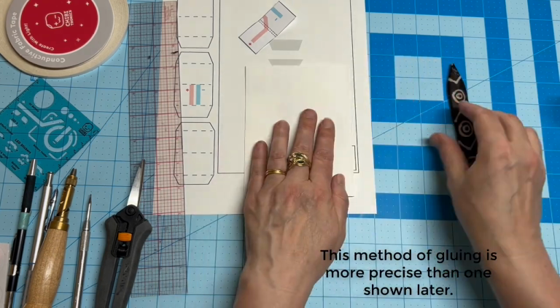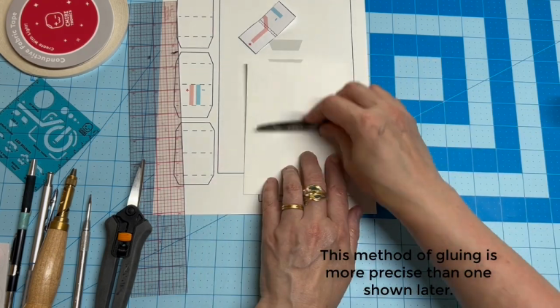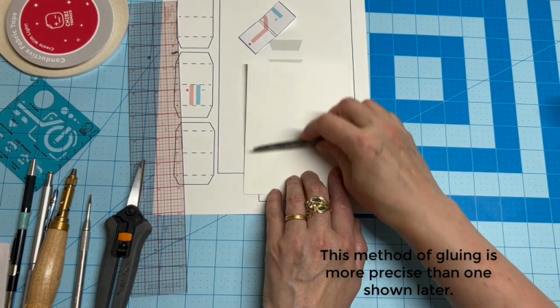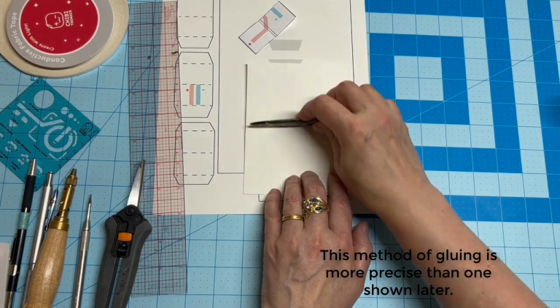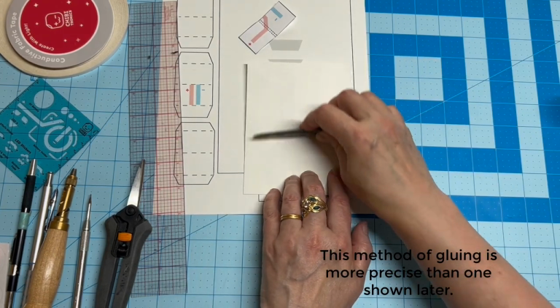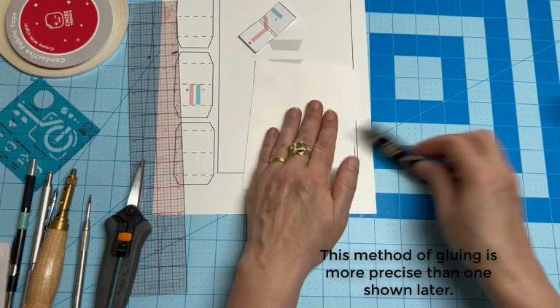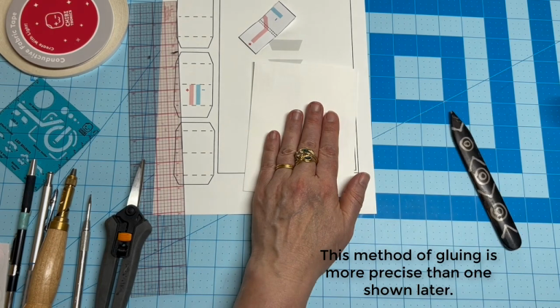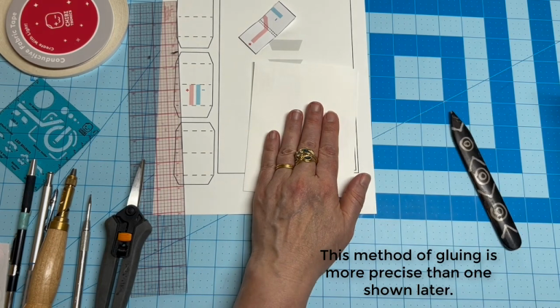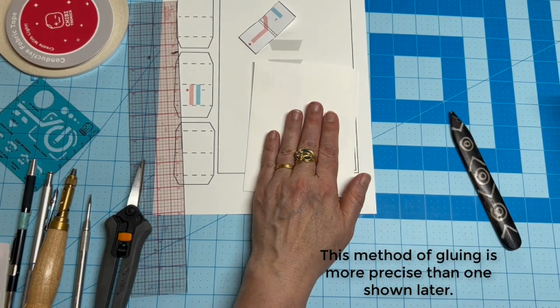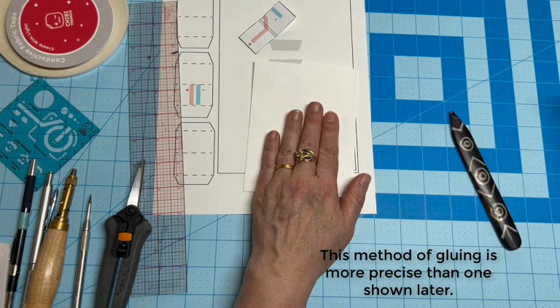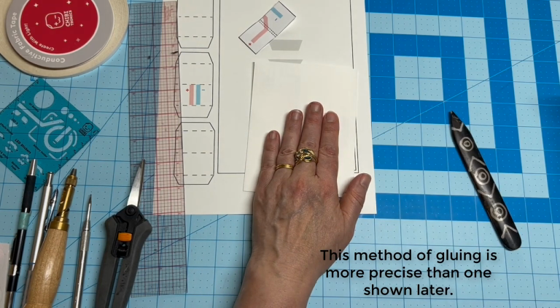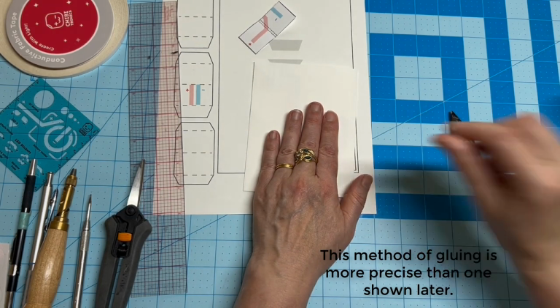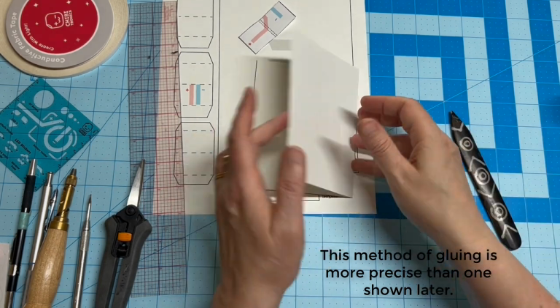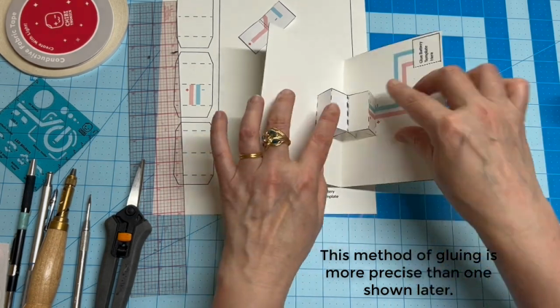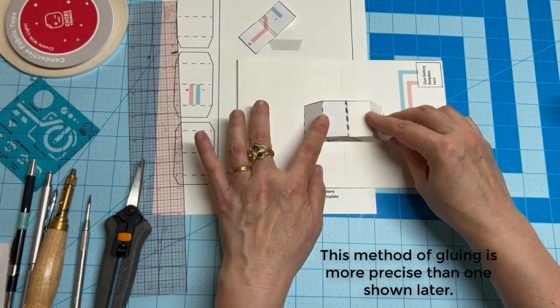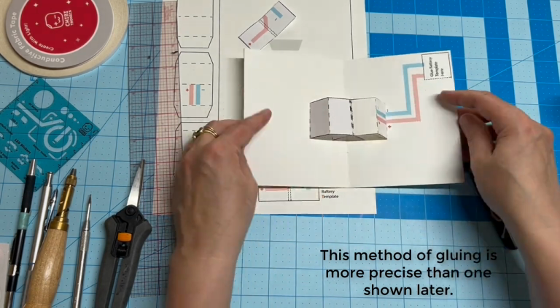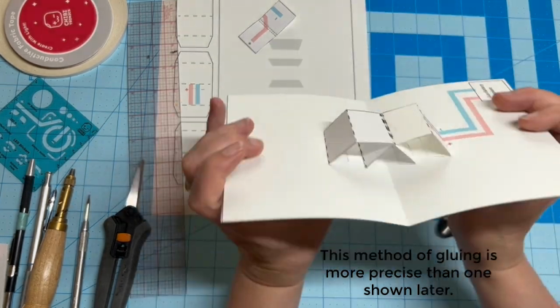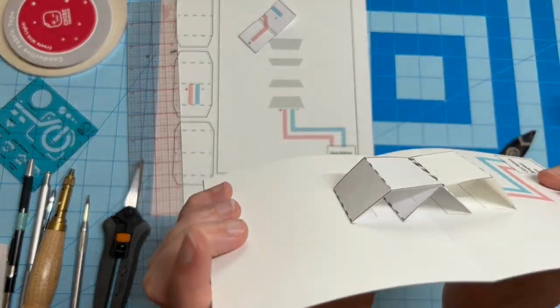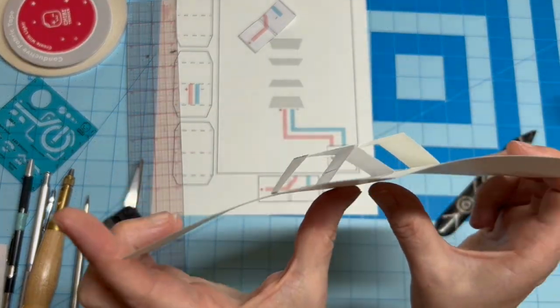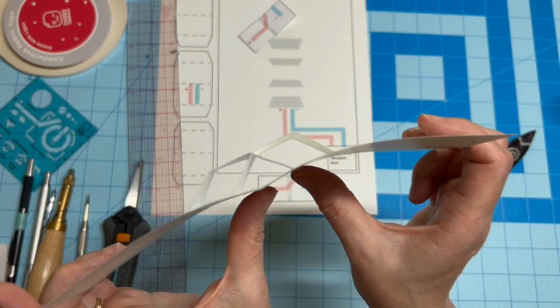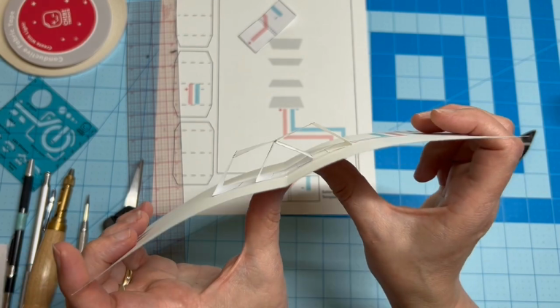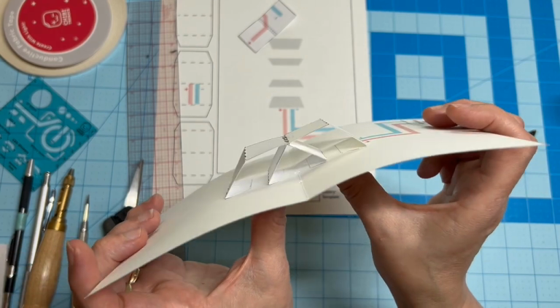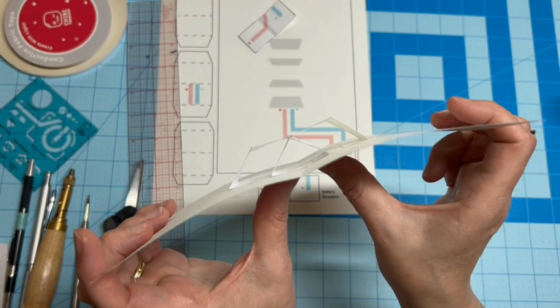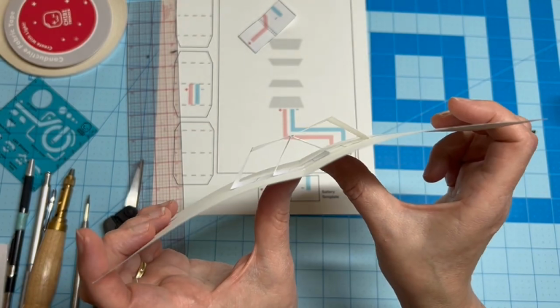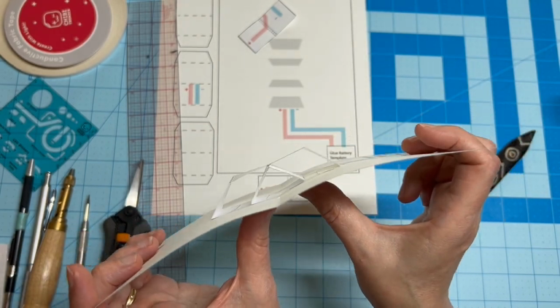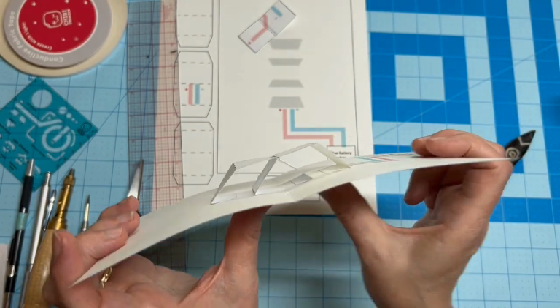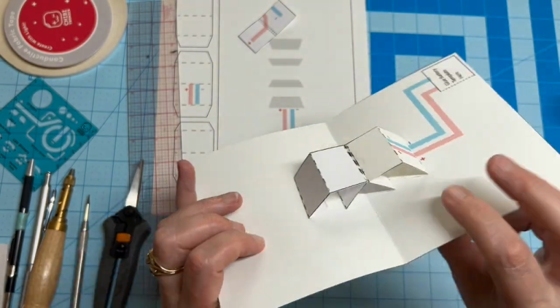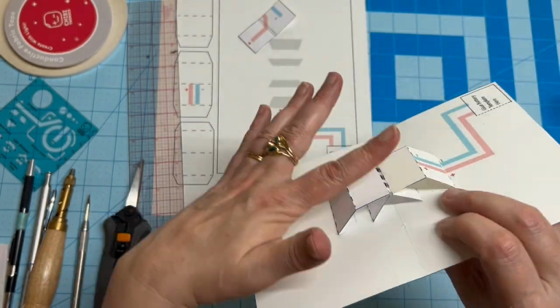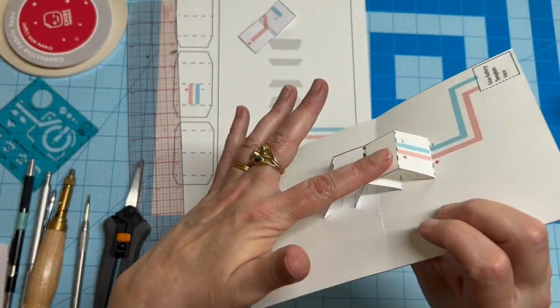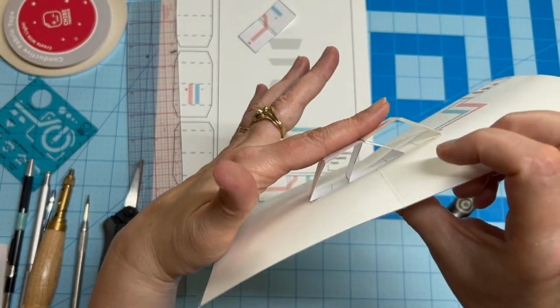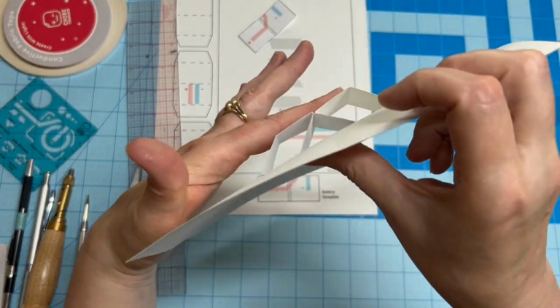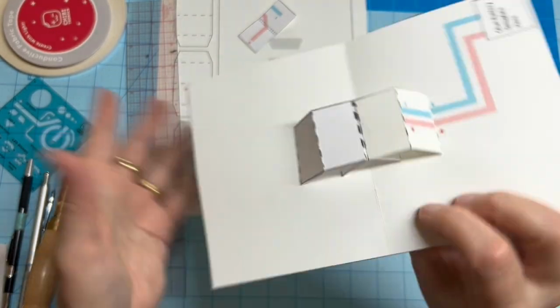Wait for the glue to set a bit before opening the card. Then, if you've done everything correctly and everything is aligned and parallel, the pop should be completely flat.